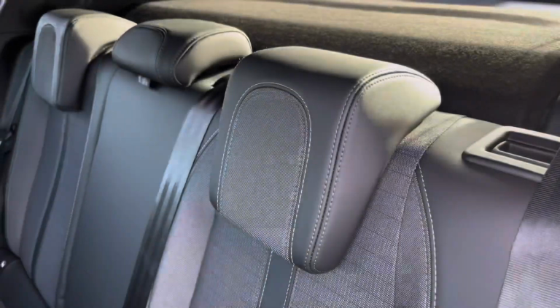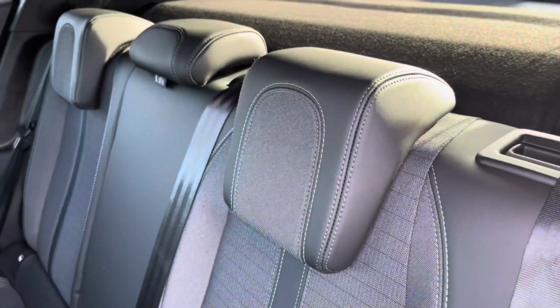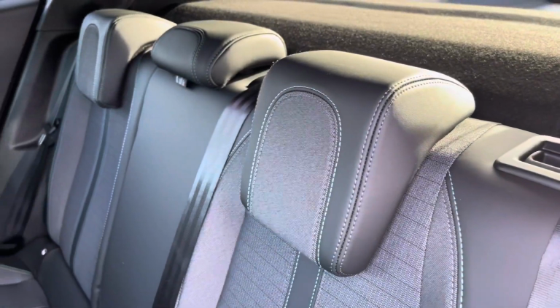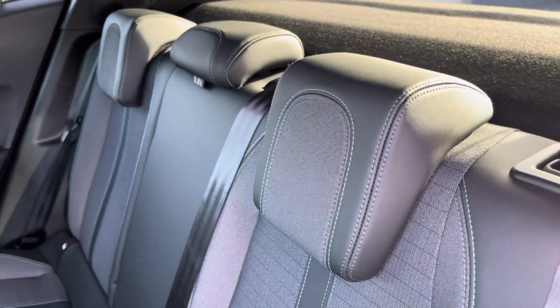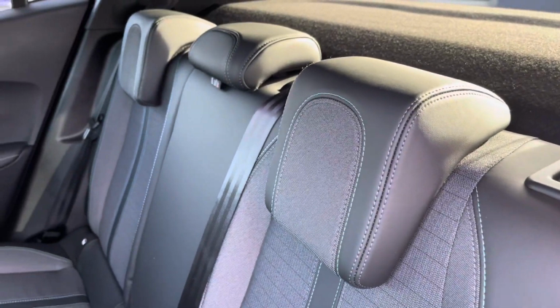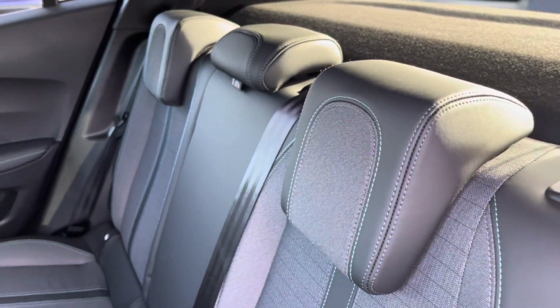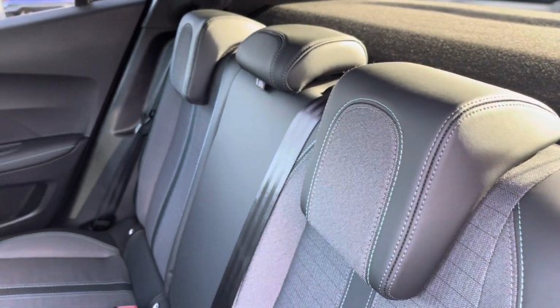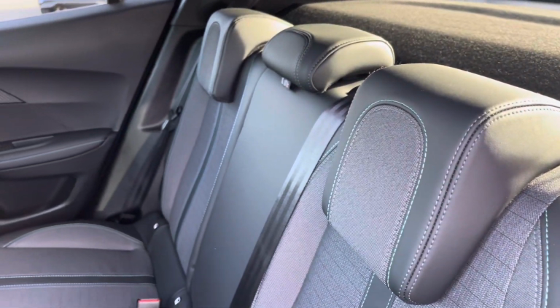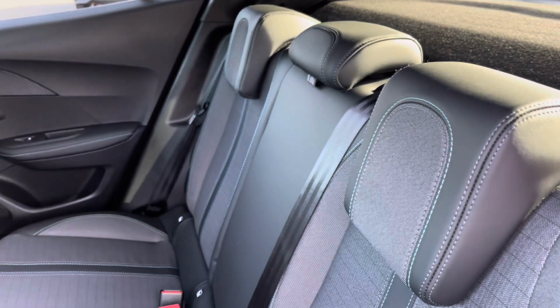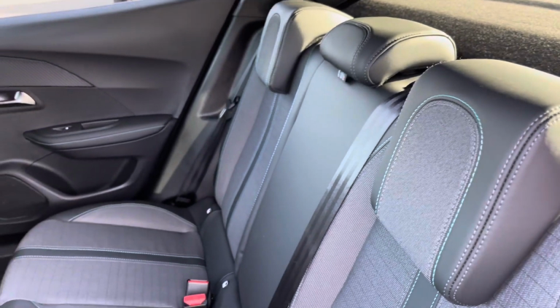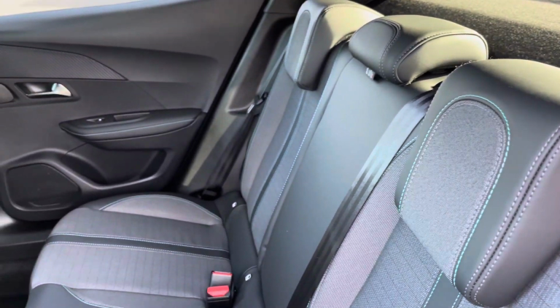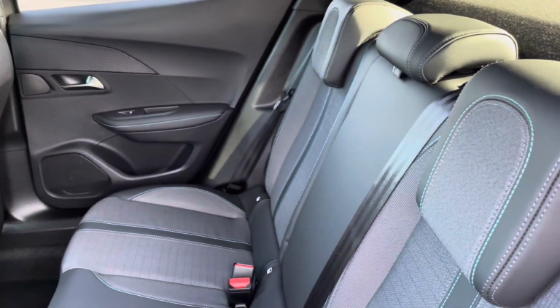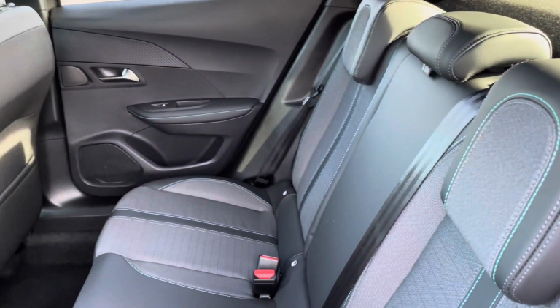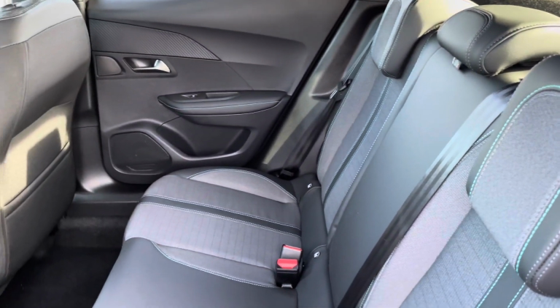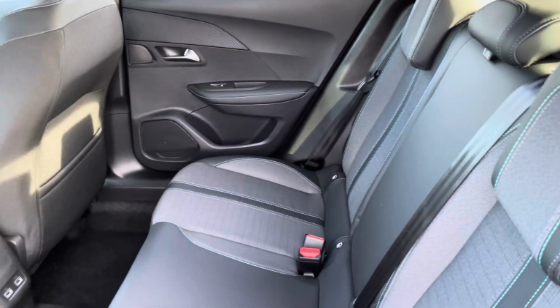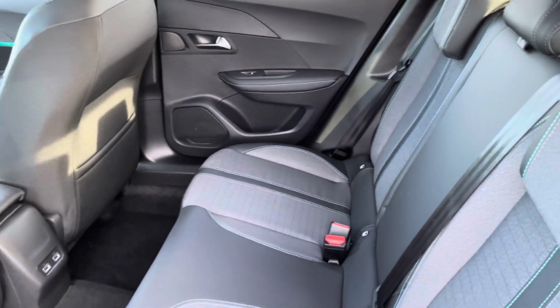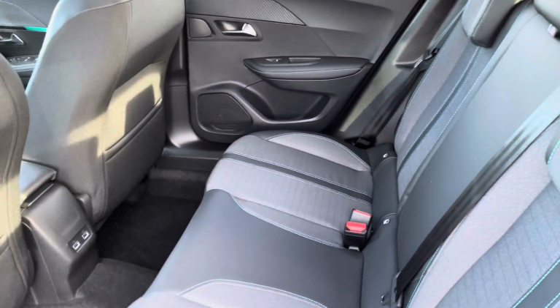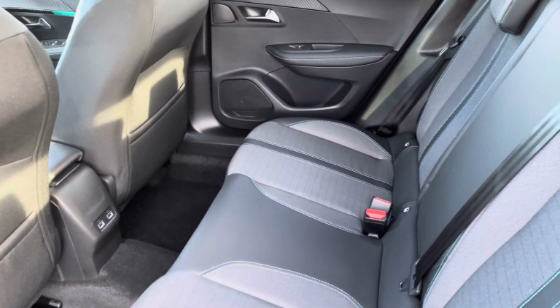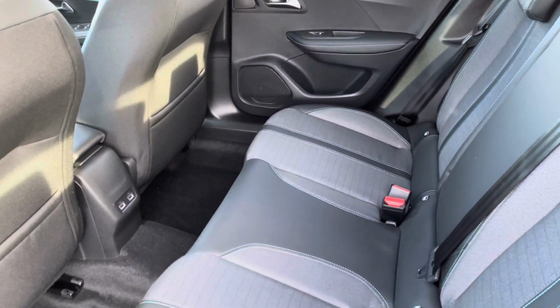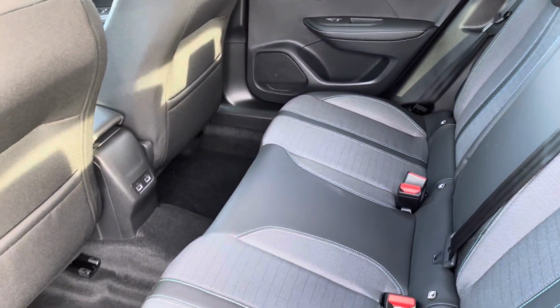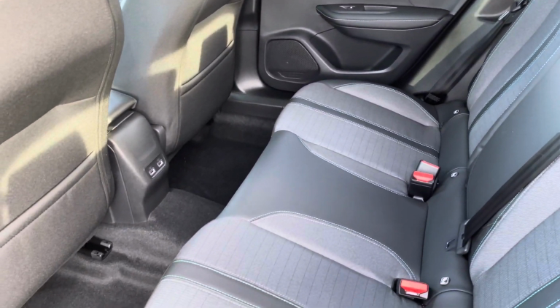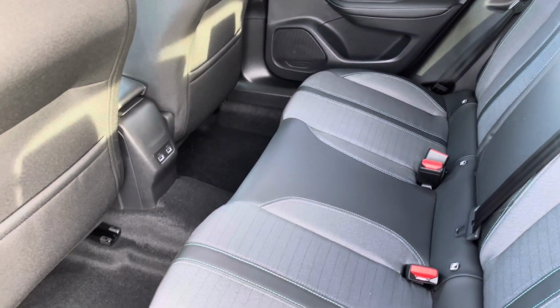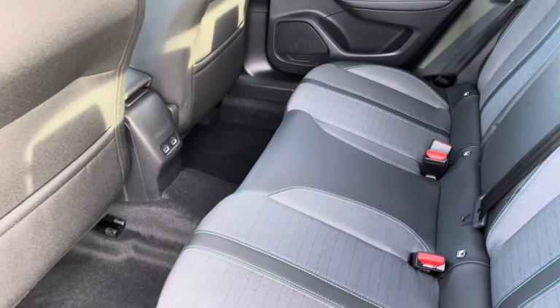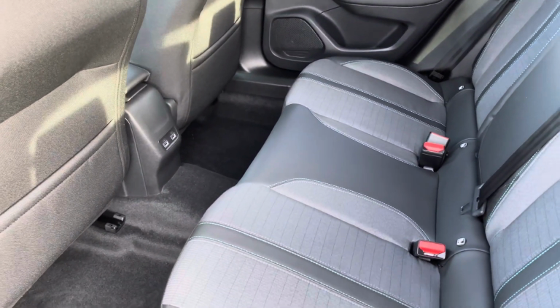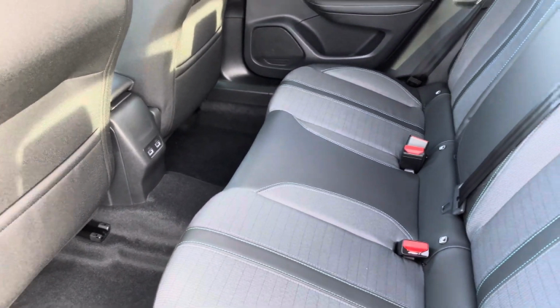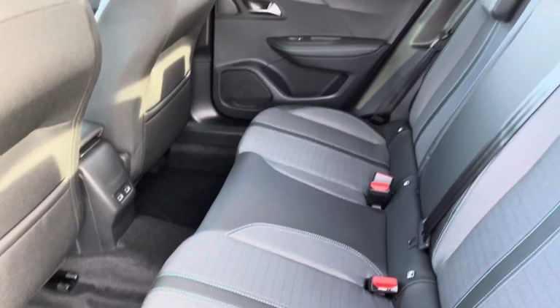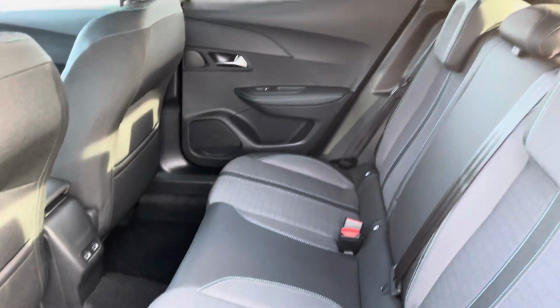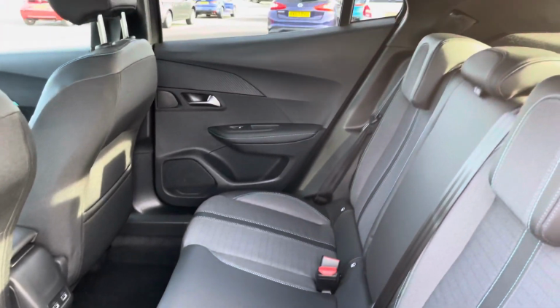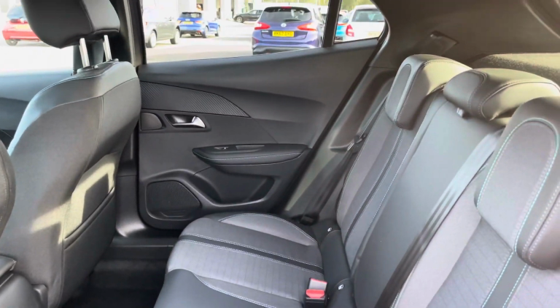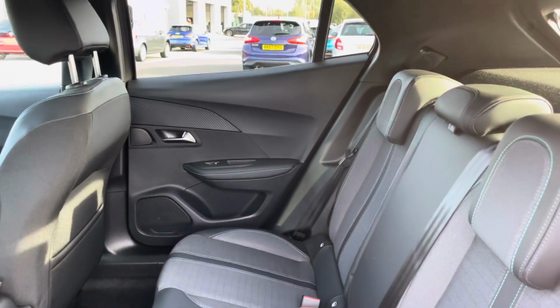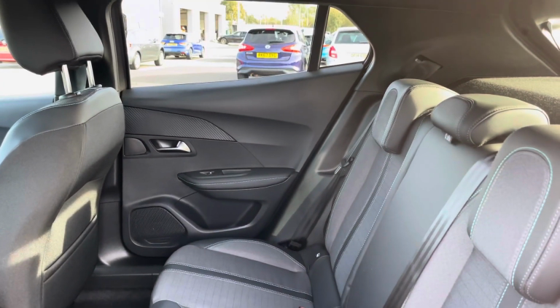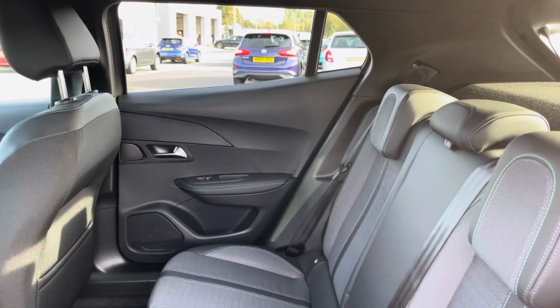The rear seats feature two ISOFIX points, electric windows, storage in the back of the front seats, and two USB charging ports.